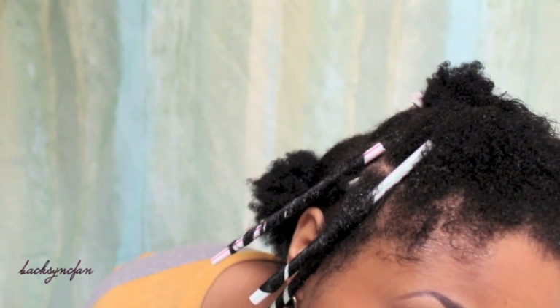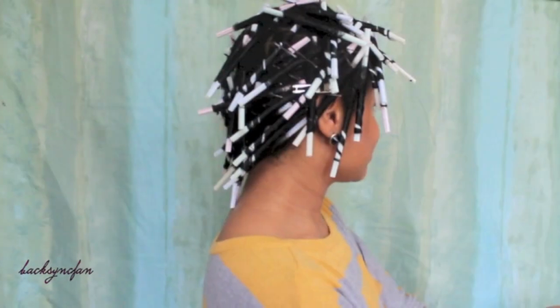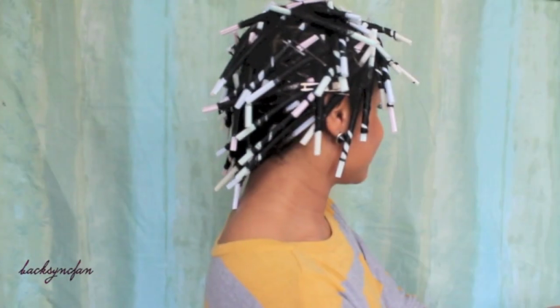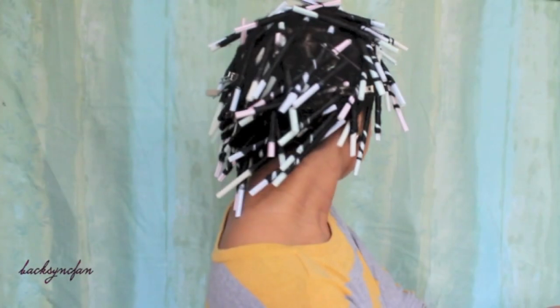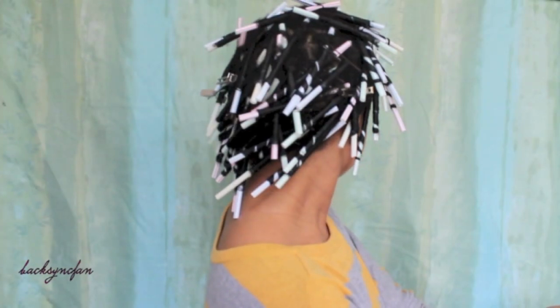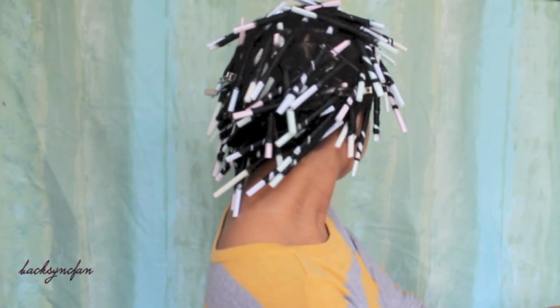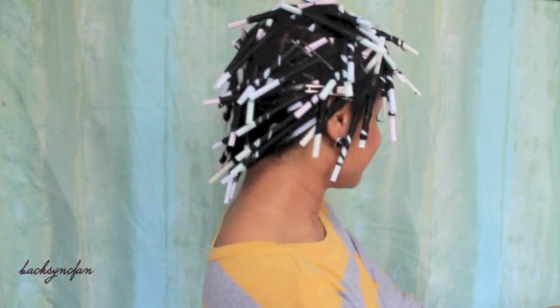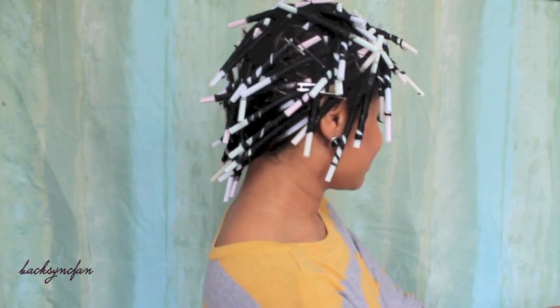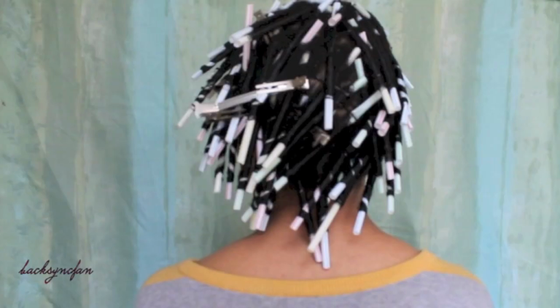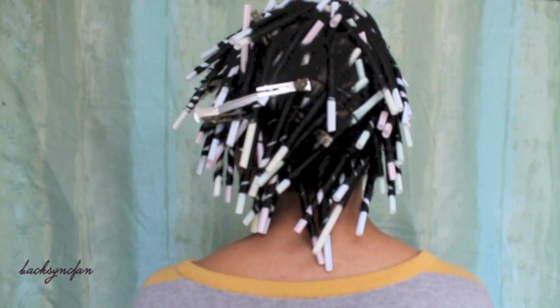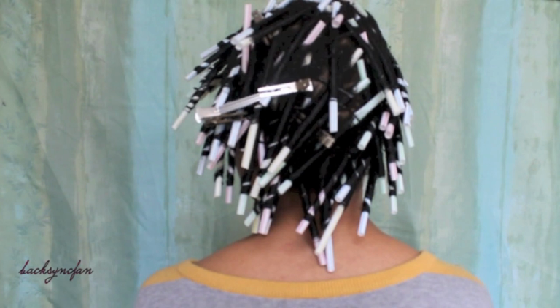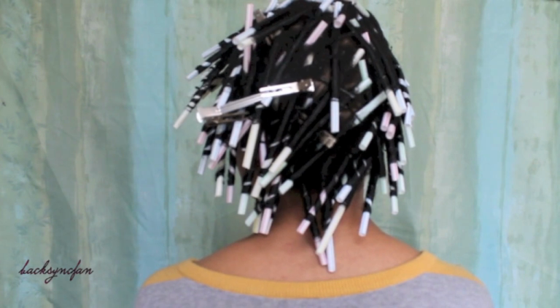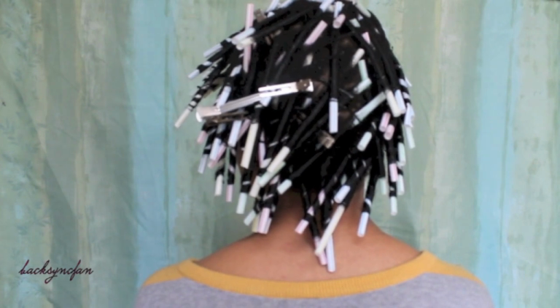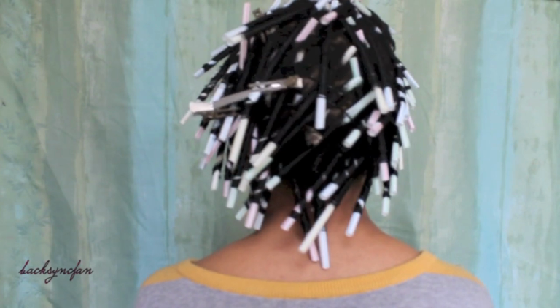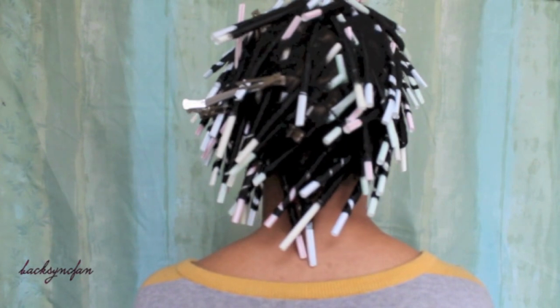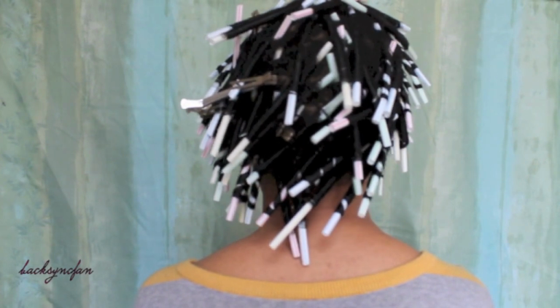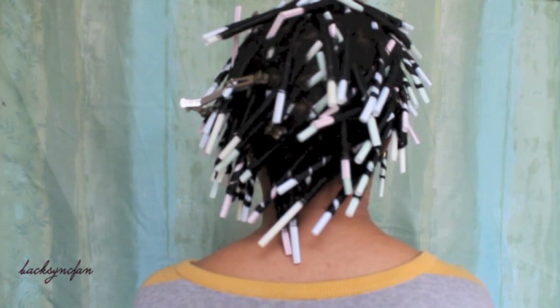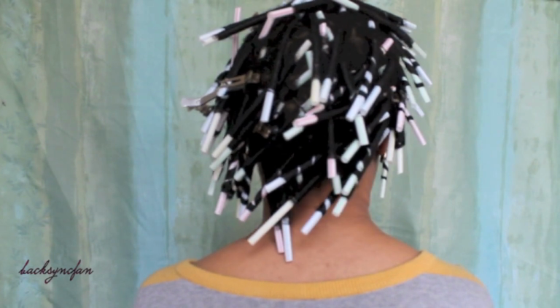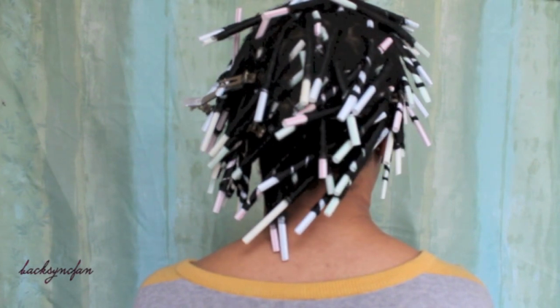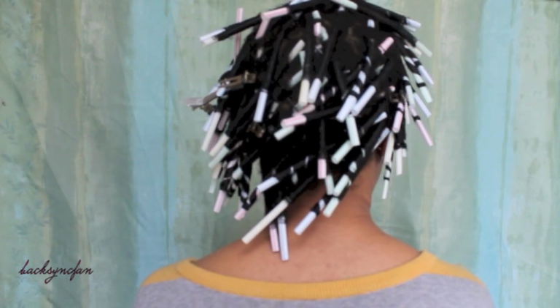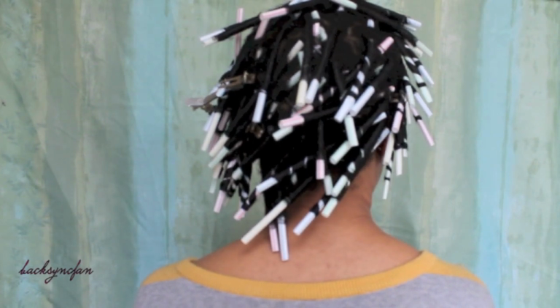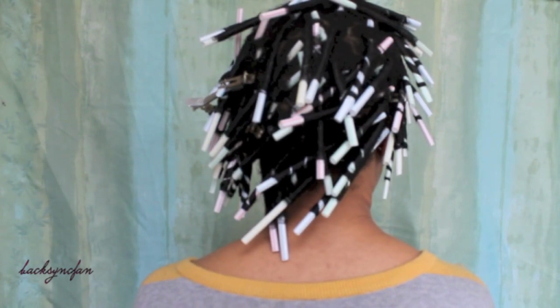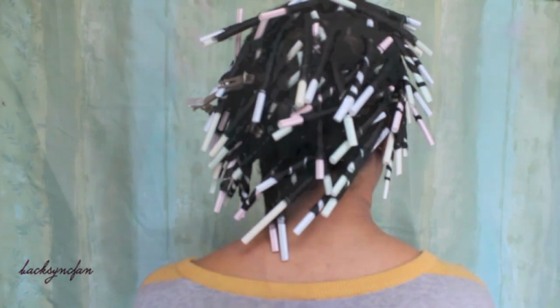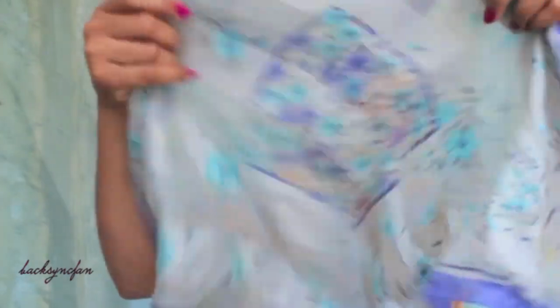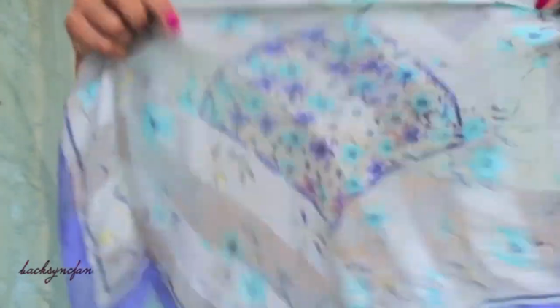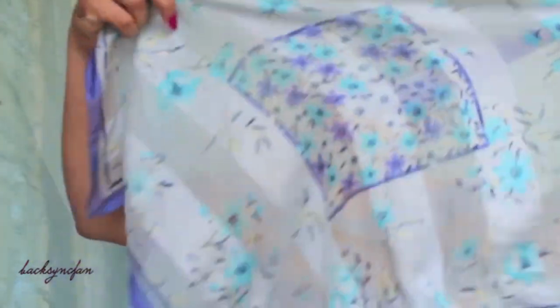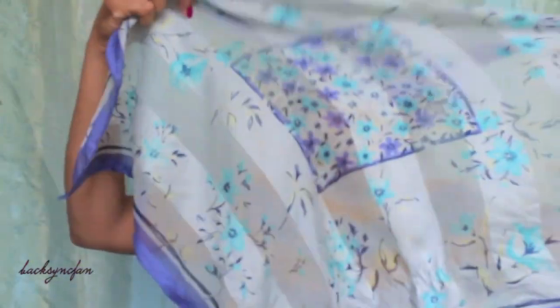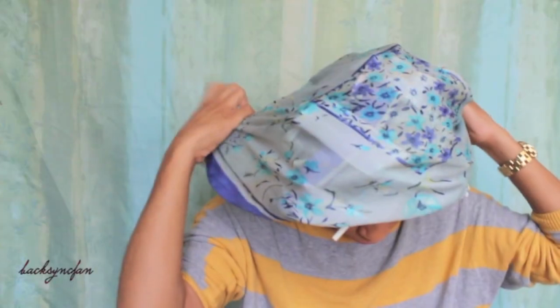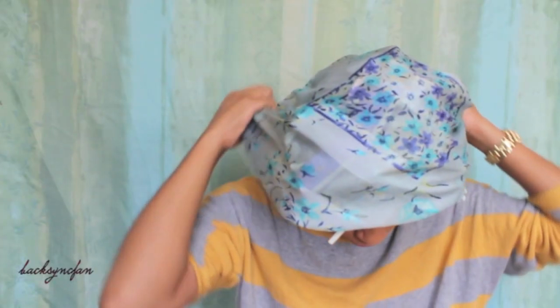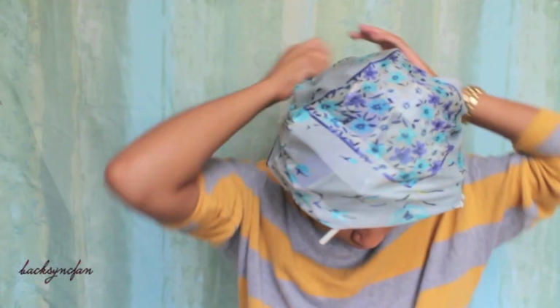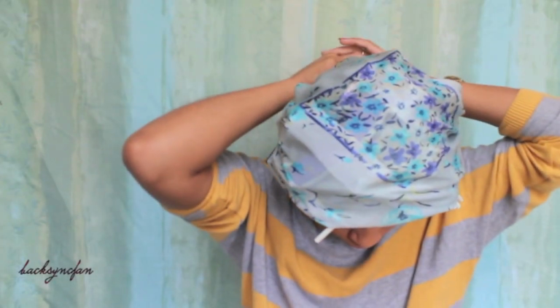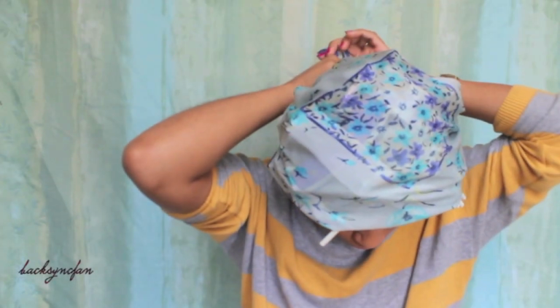I repeated this process all over my head, and this is what it looks like when all the straws are in. For this set, I used about 60 straws. I'm tying a silk scarf loosely around my head and I'm going to let my hair air dry overnight.